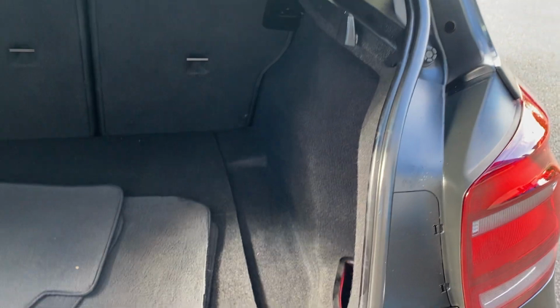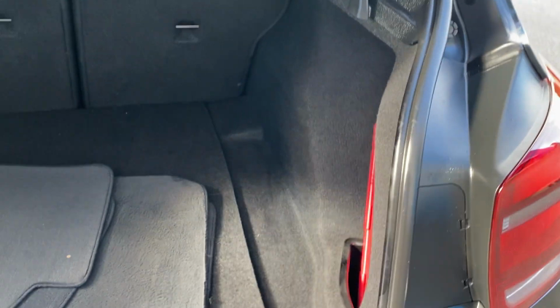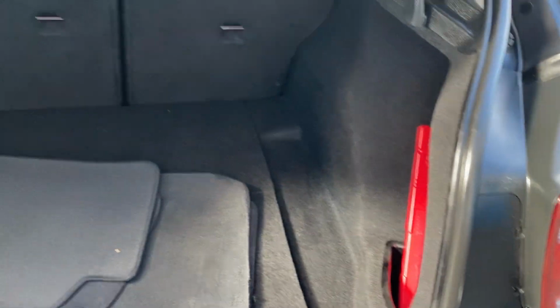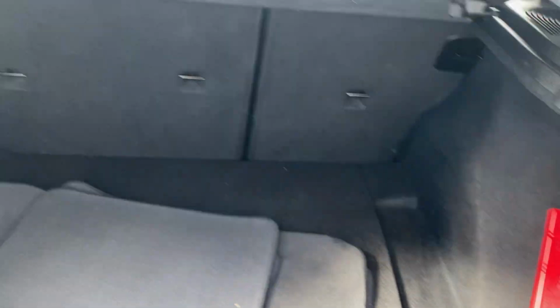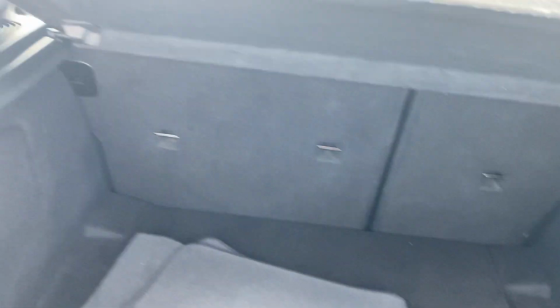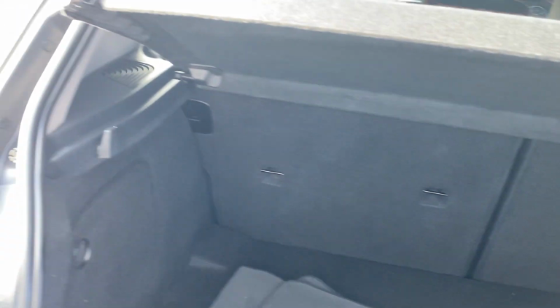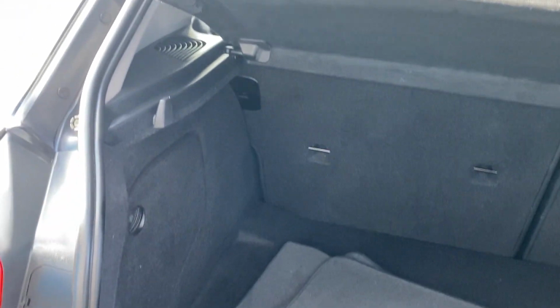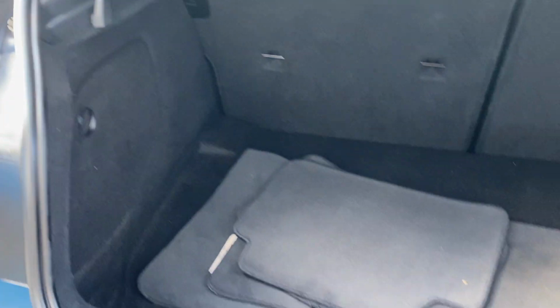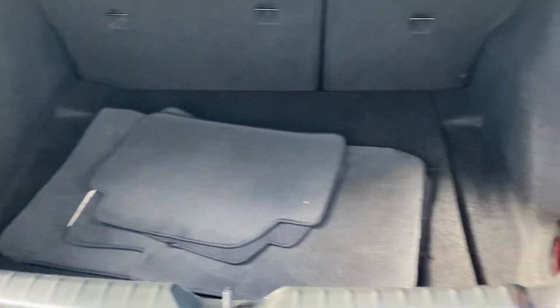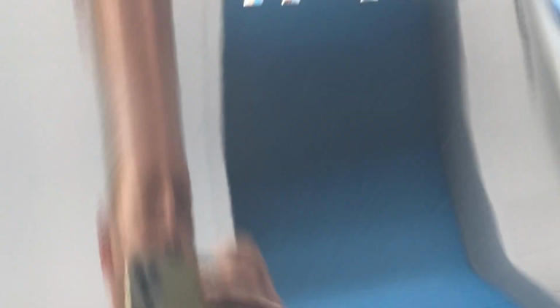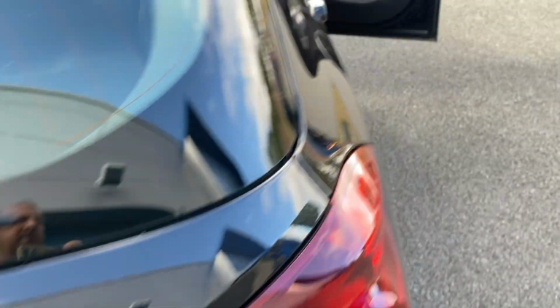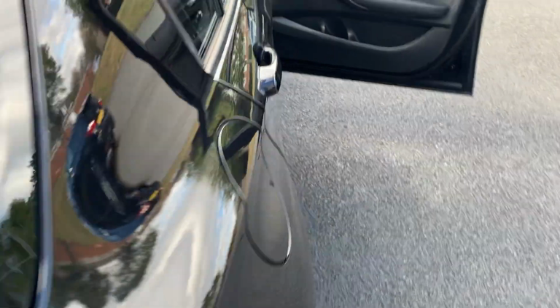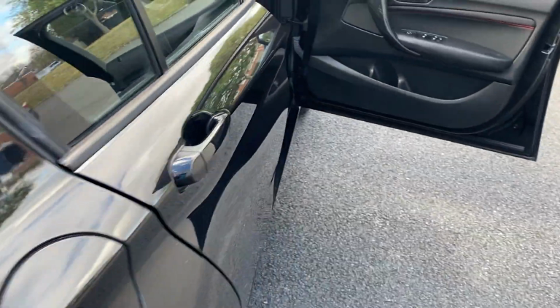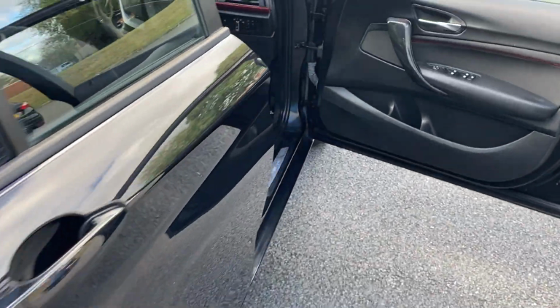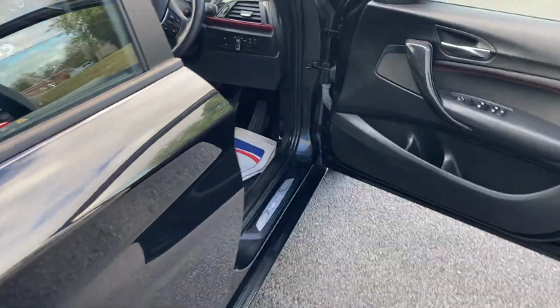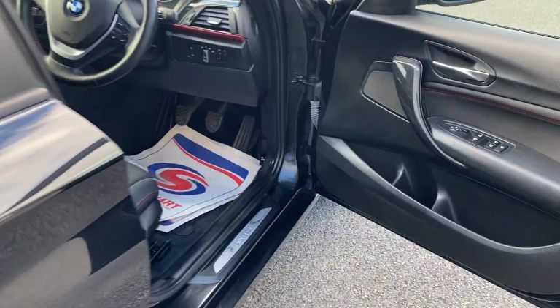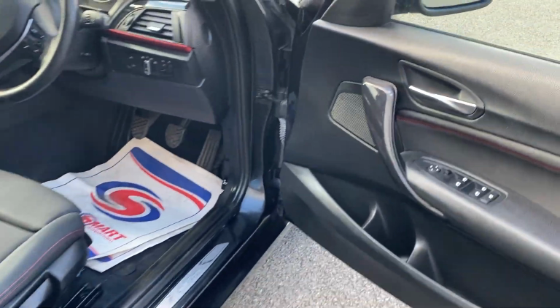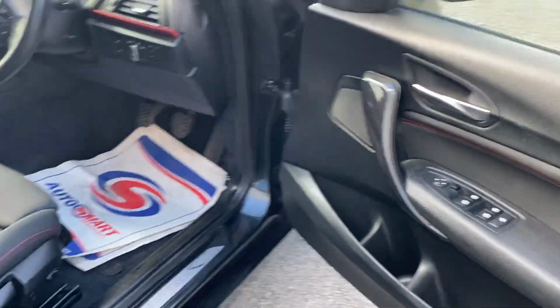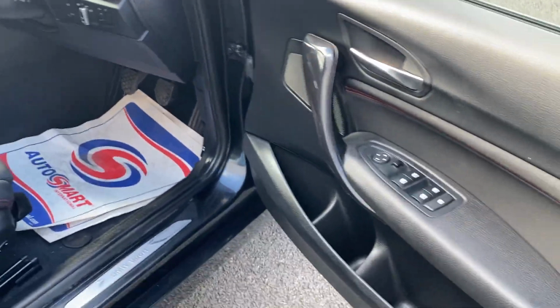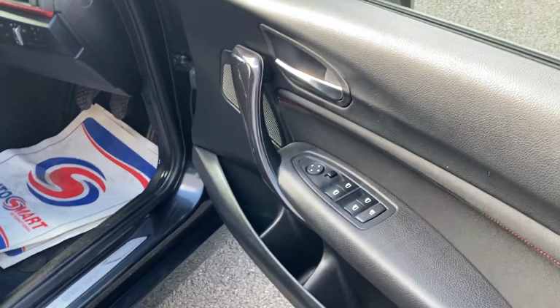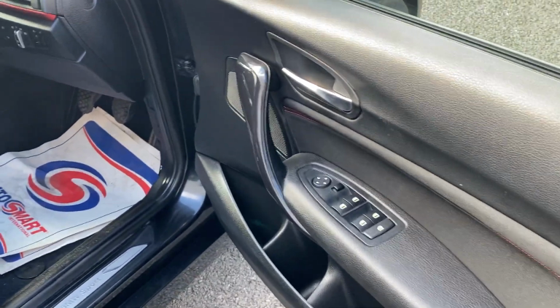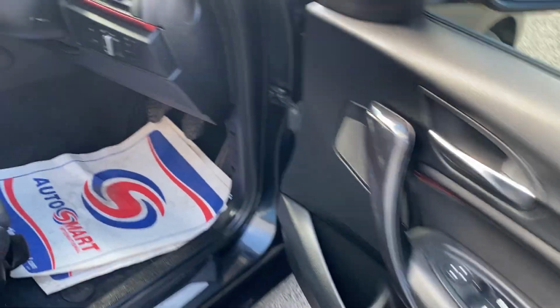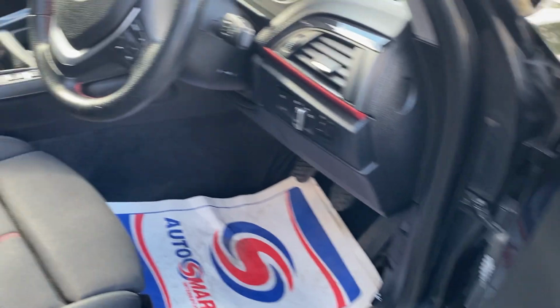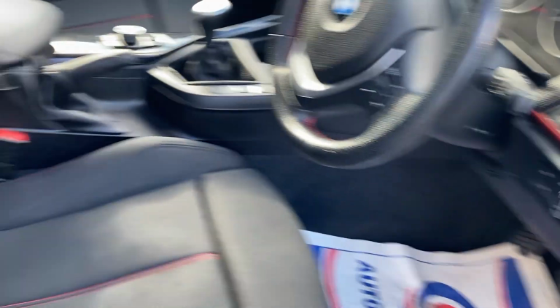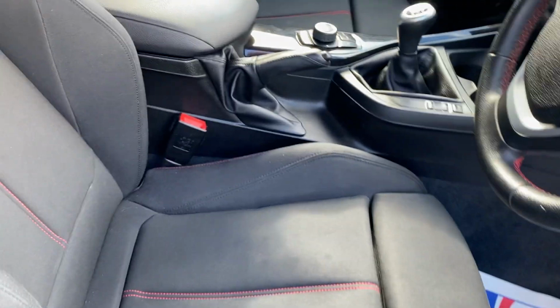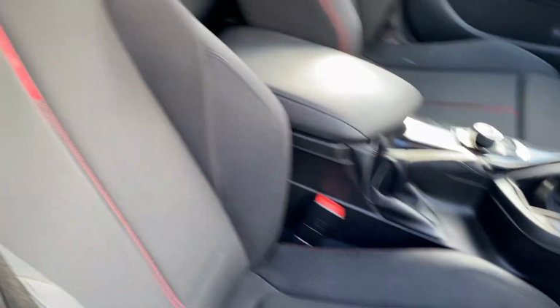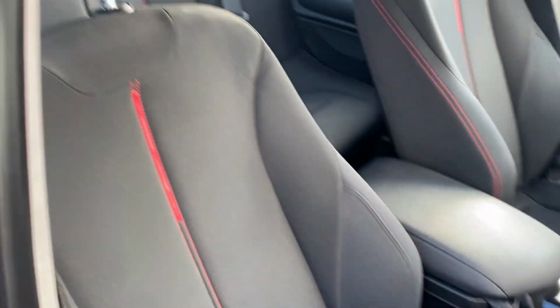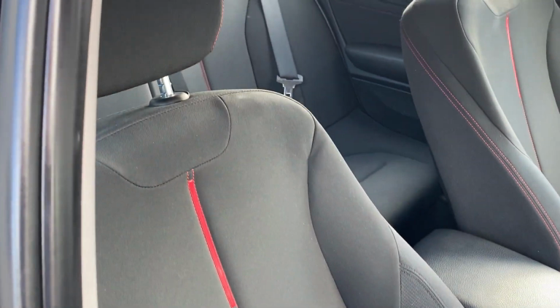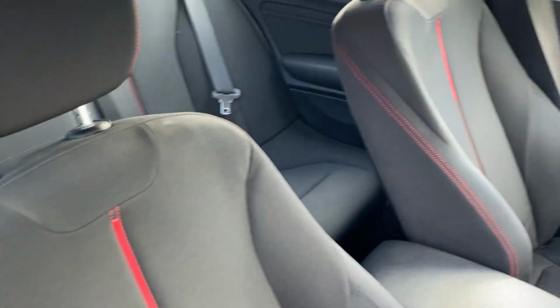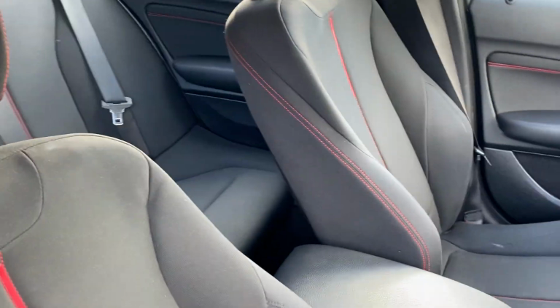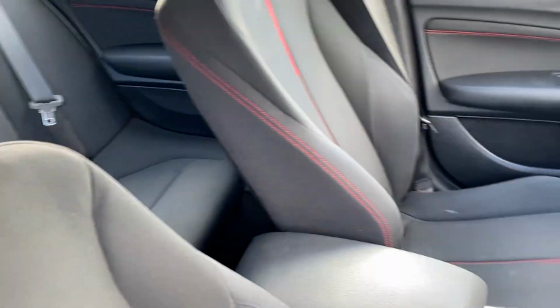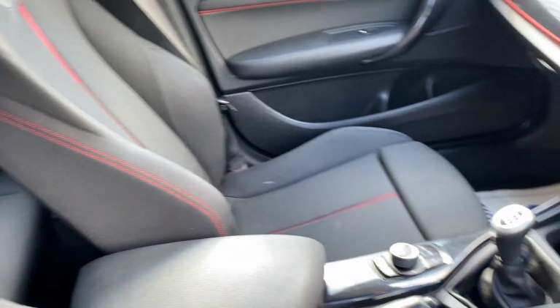The carpet matches and the boot area is in lovely condition. Electric windows, electric mirrors, and seats with the red stitch piping — that shows it's a sport model.